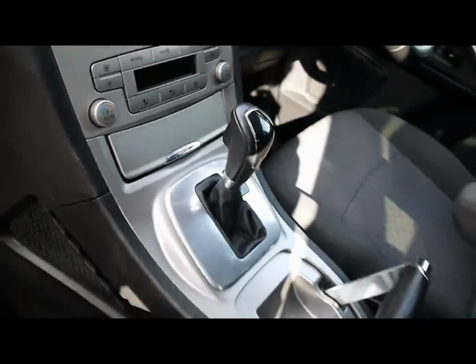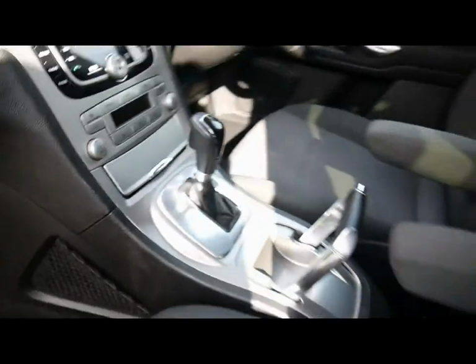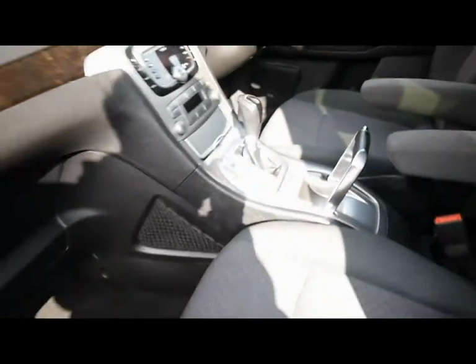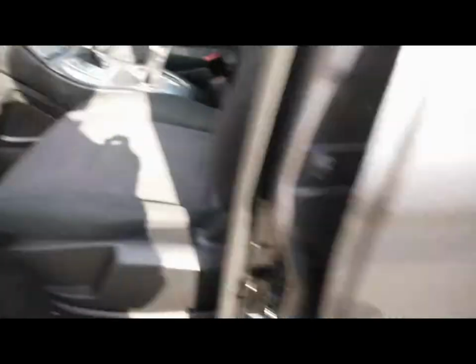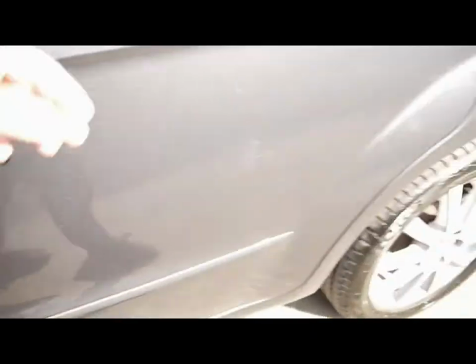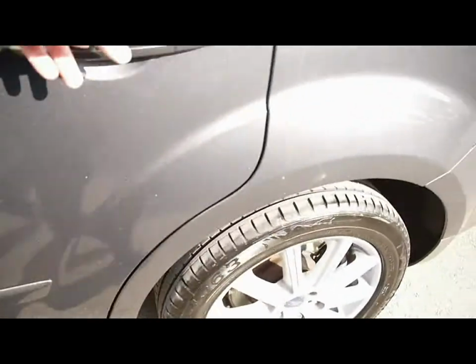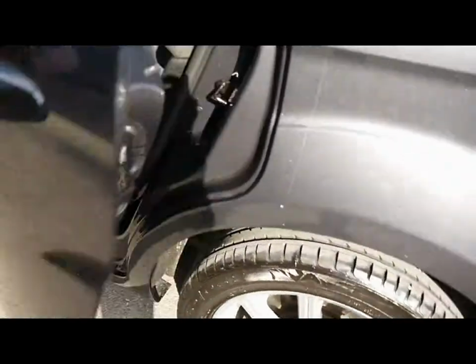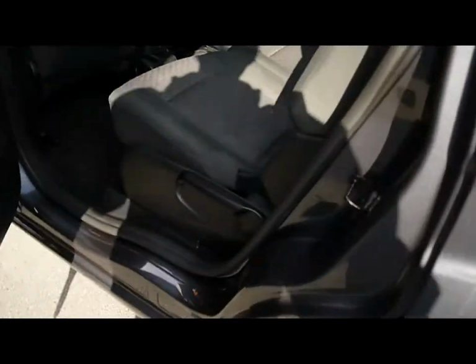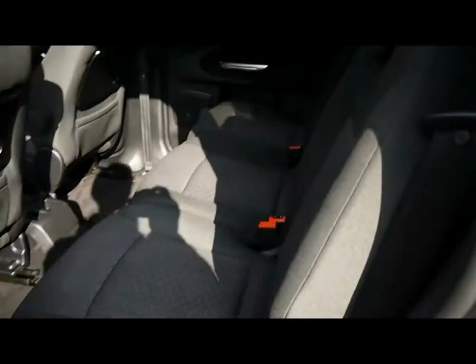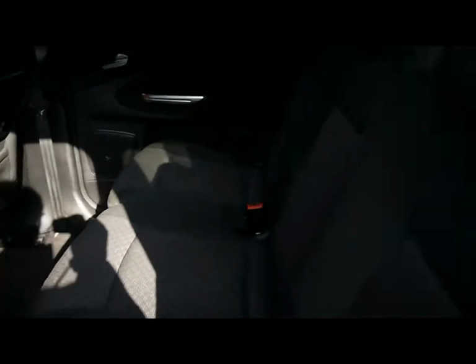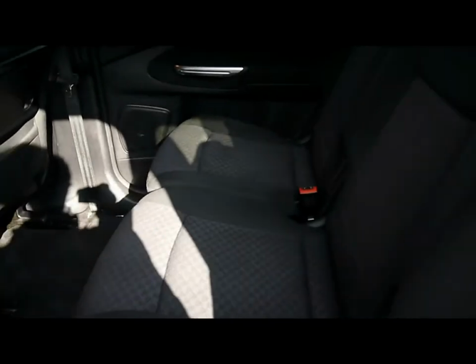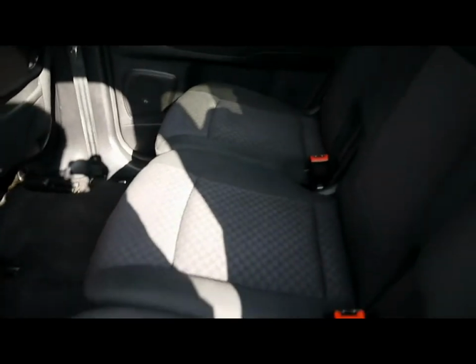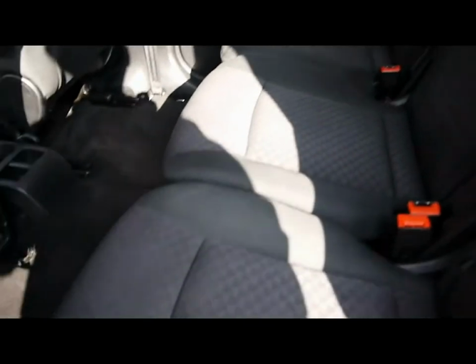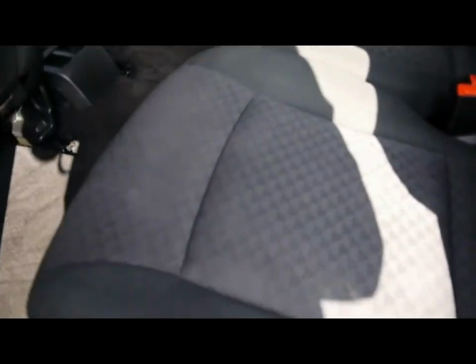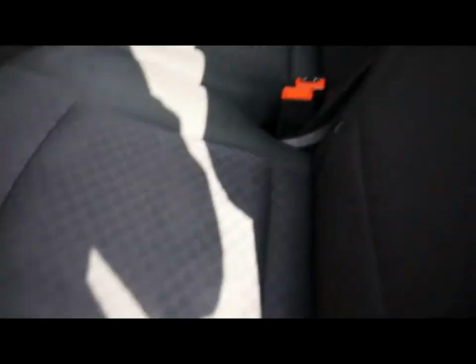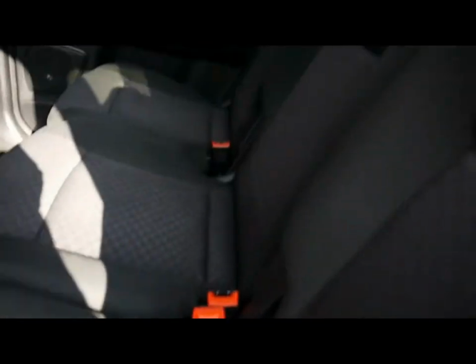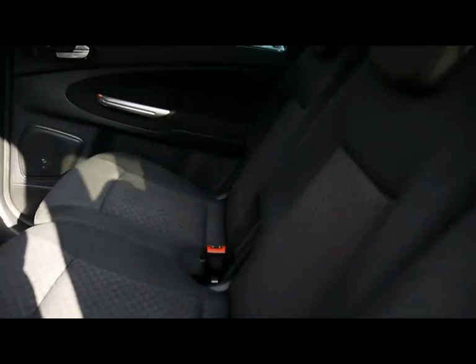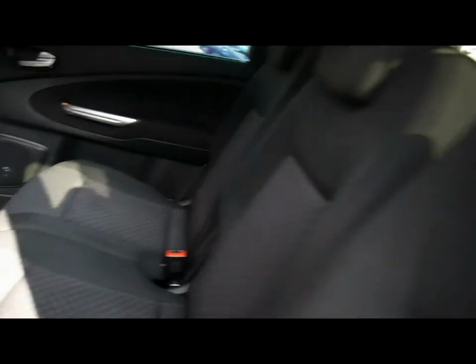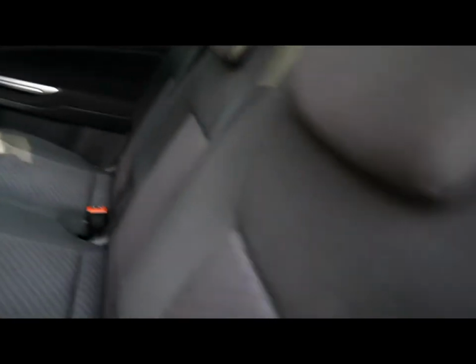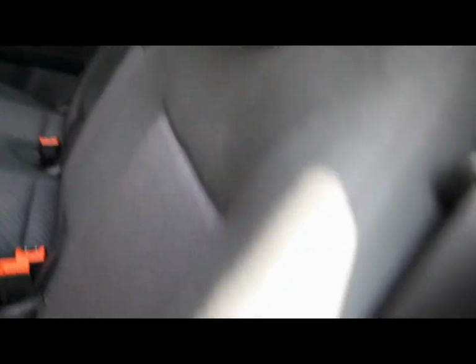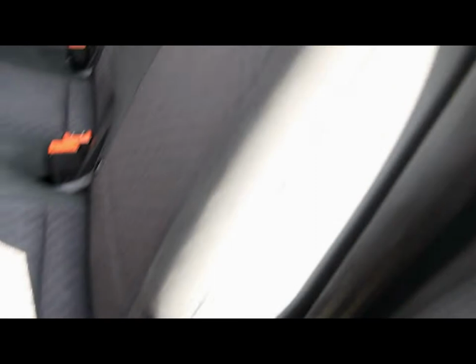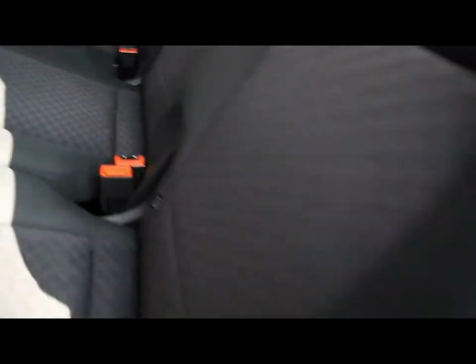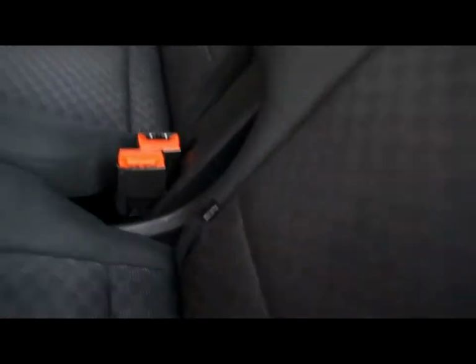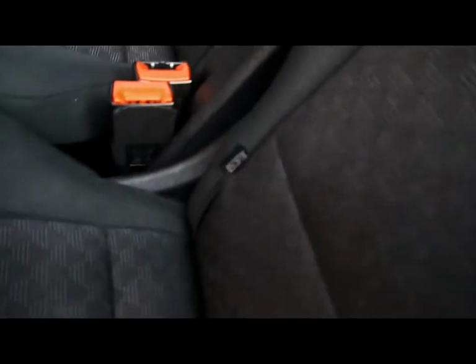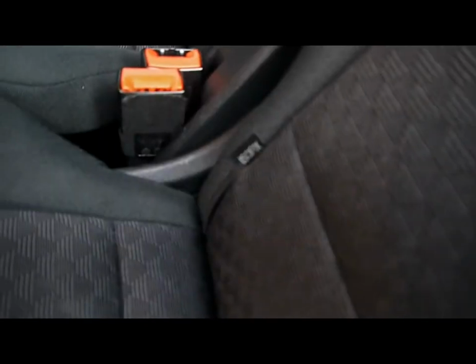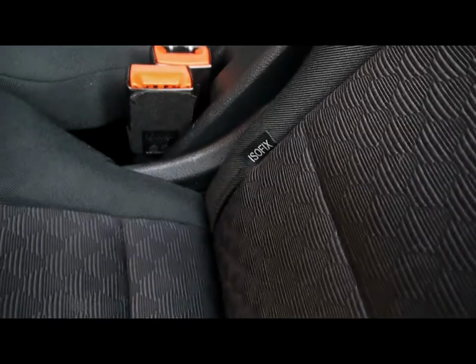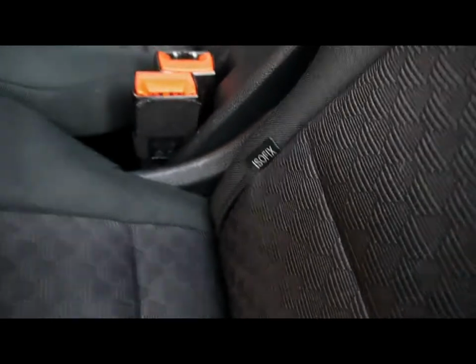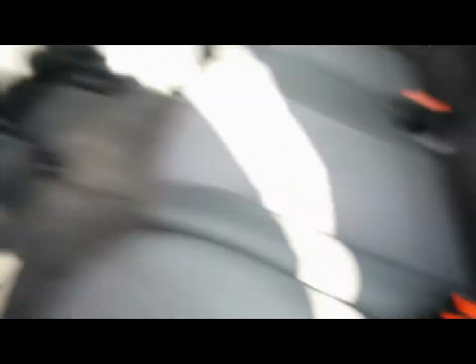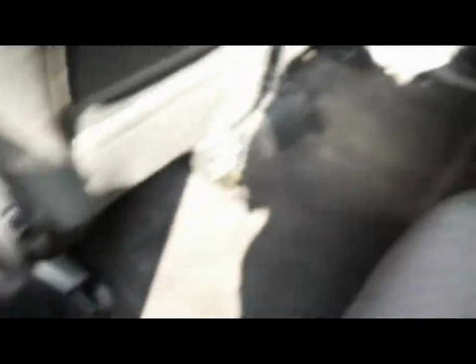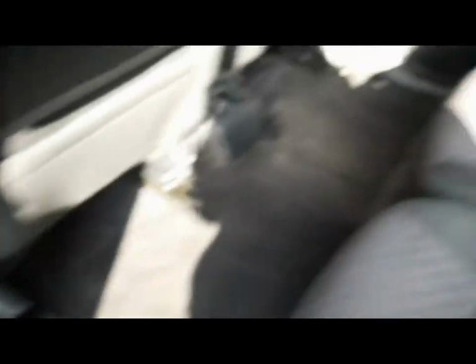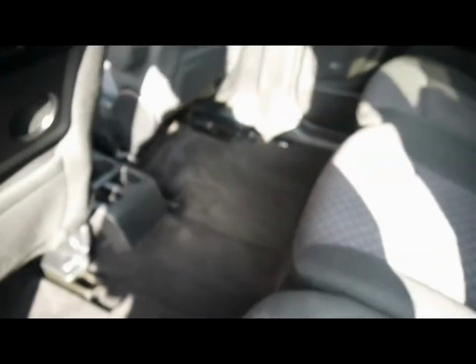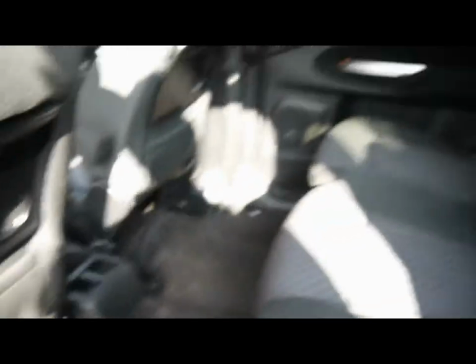Automatic gearbox. In the back, three individual rear seats here in the middle, all with ISOFIX should you want to fit any child seats. Plenty of leg room in front of them as well.